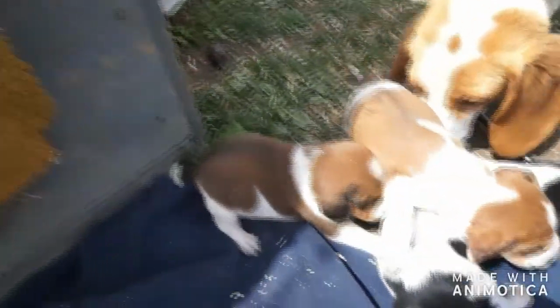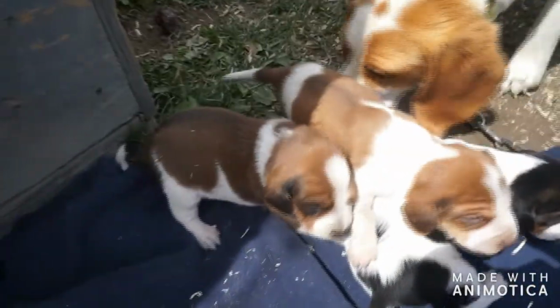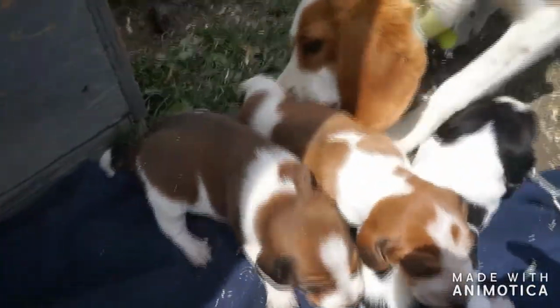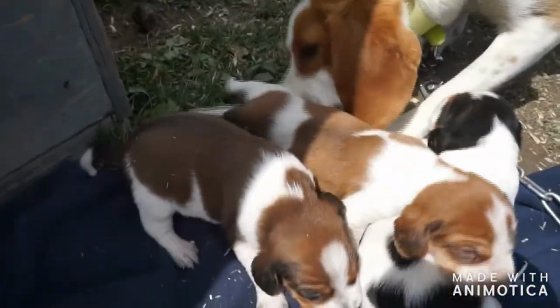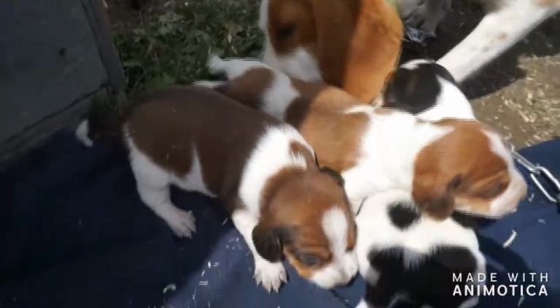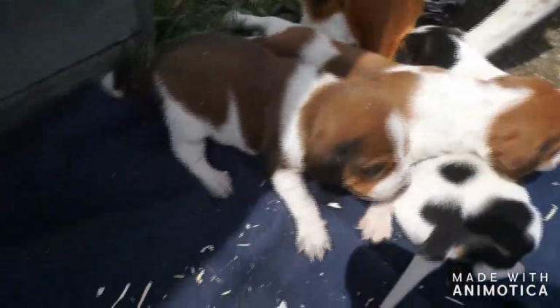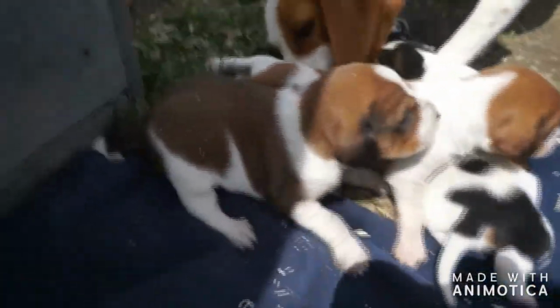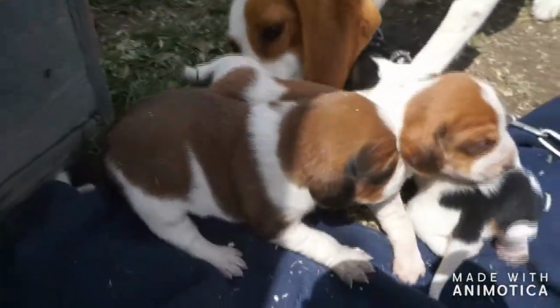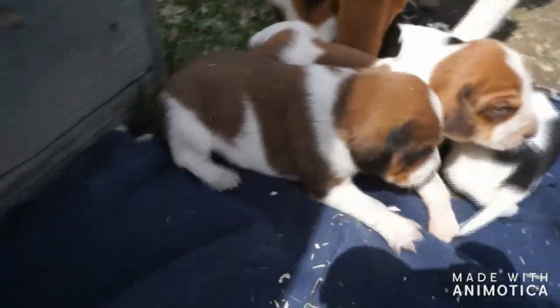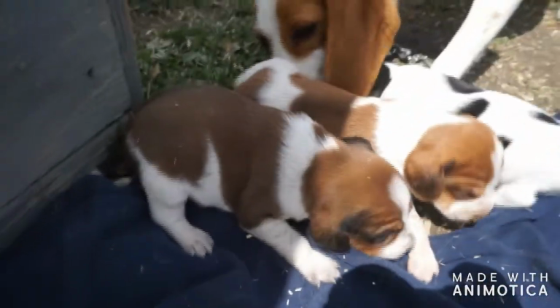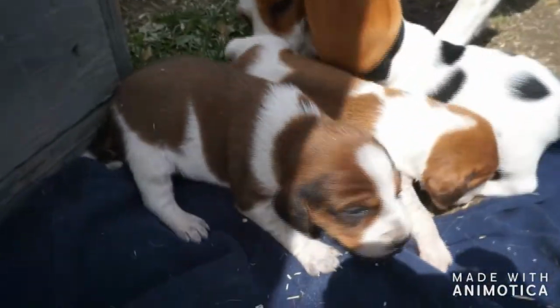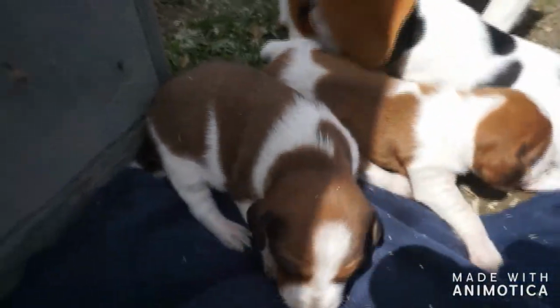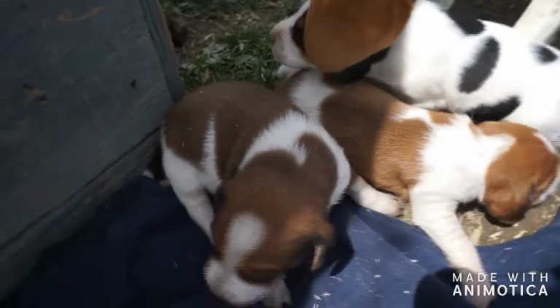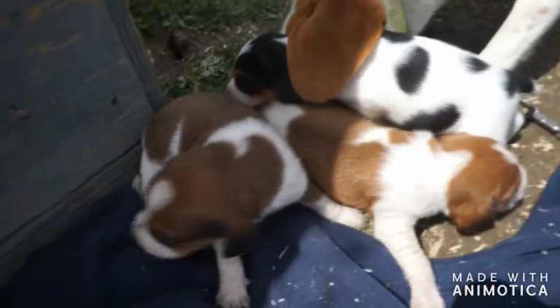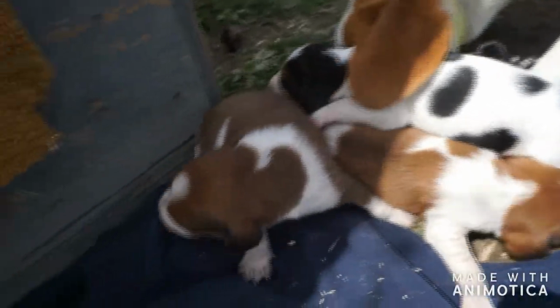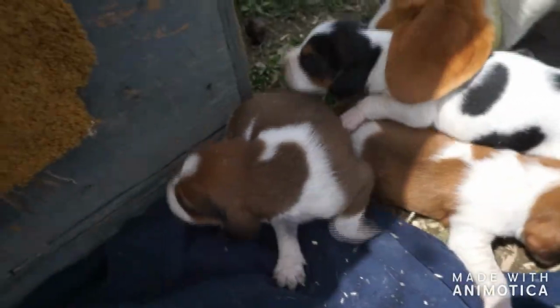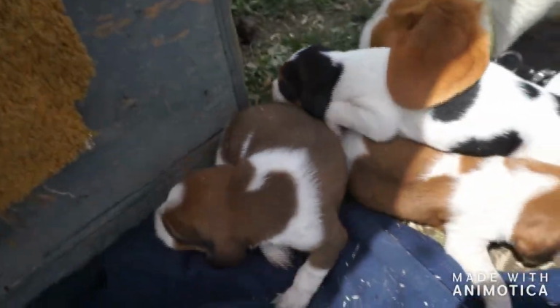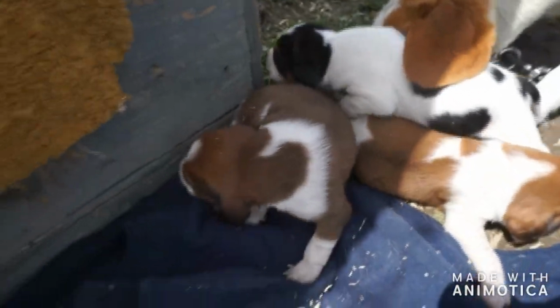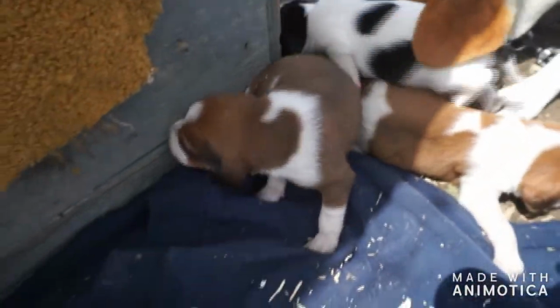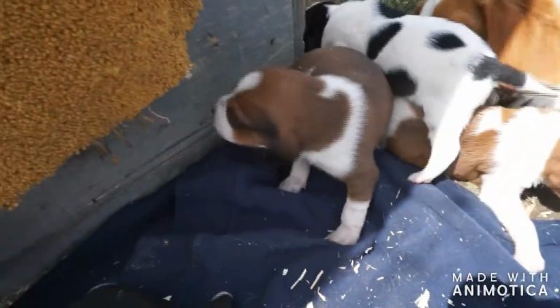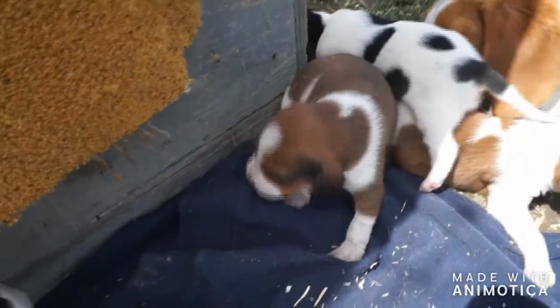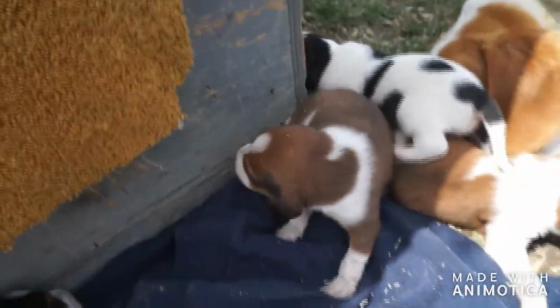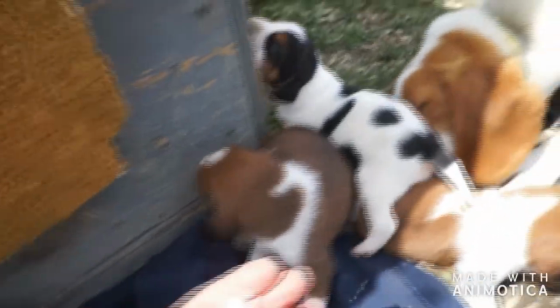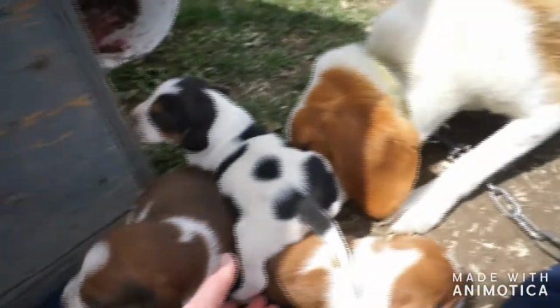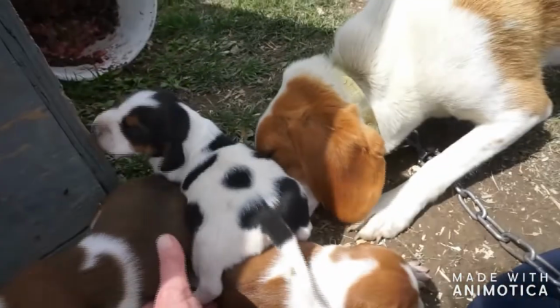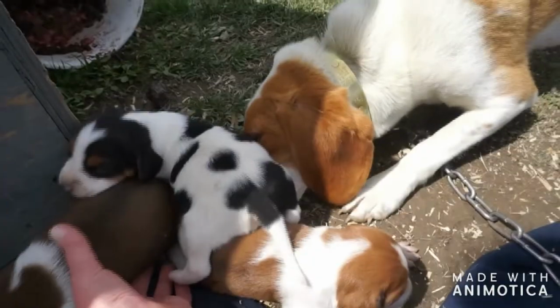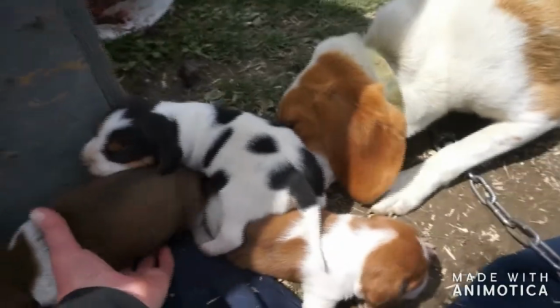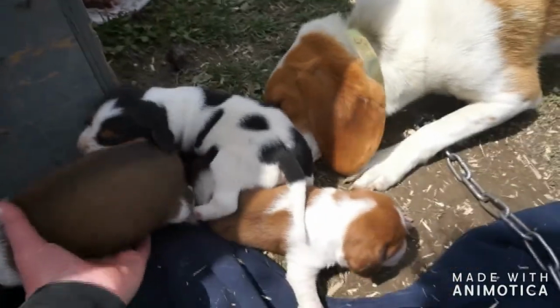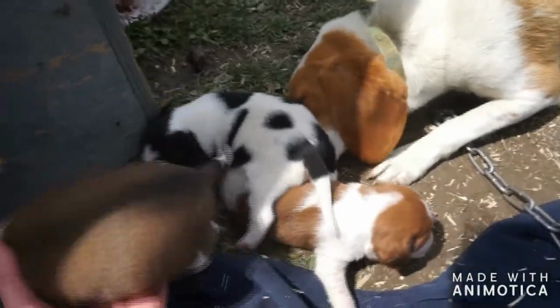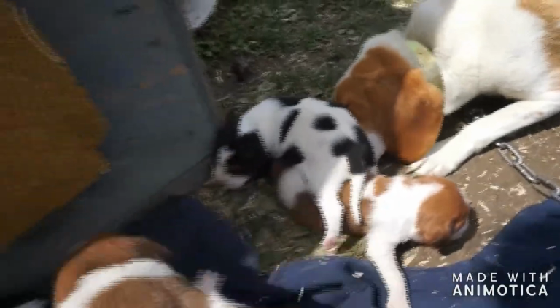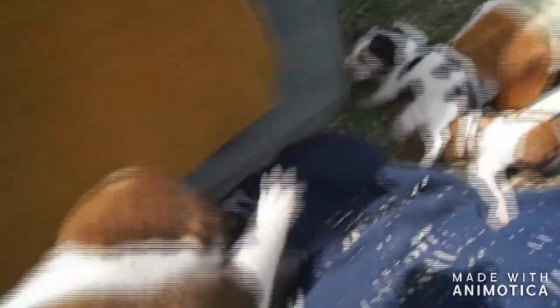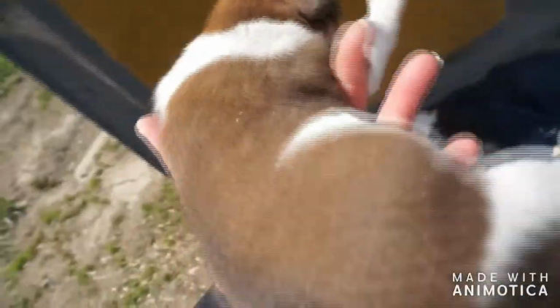This little guy looks very chocolate in the shade, so maybe it's my sunglasses. He is a little bit more chocolatey than red, which is good. So Kyle, that's your little chocolatey guy right there.